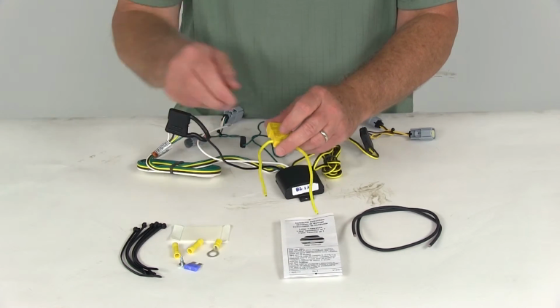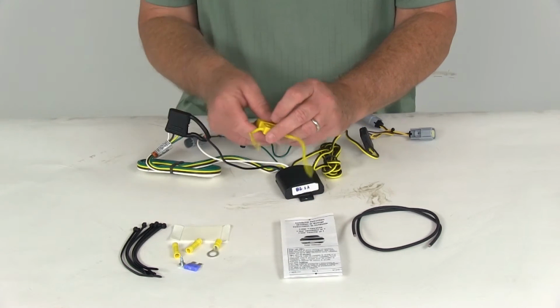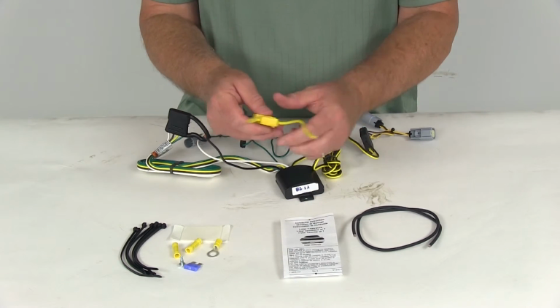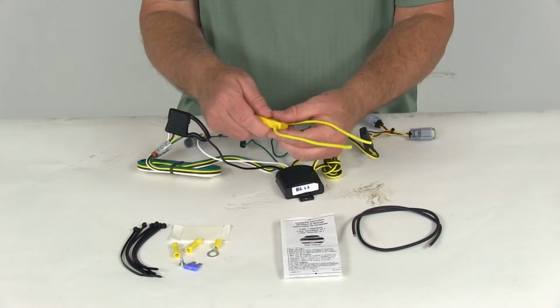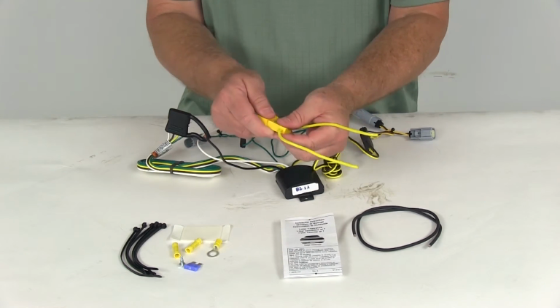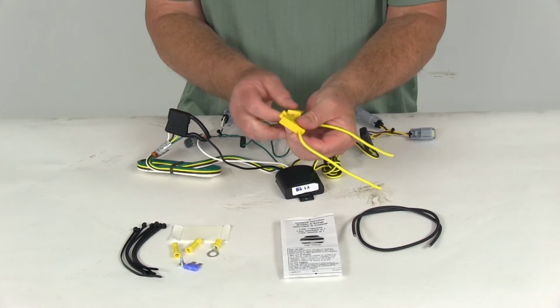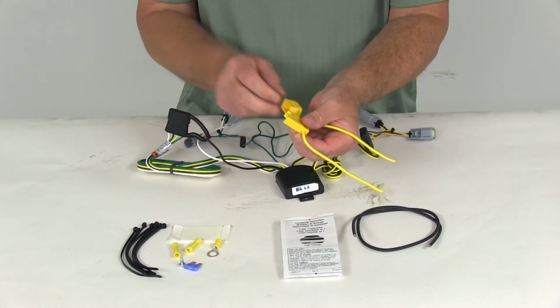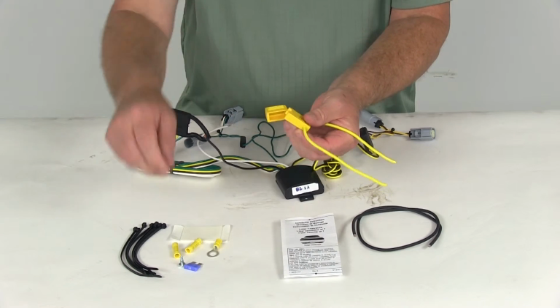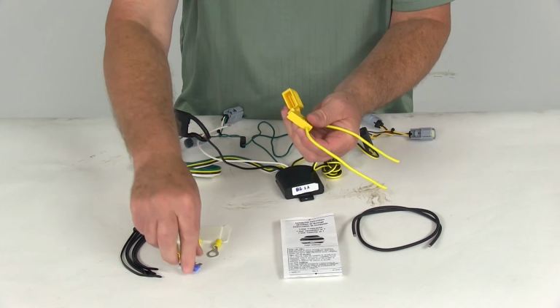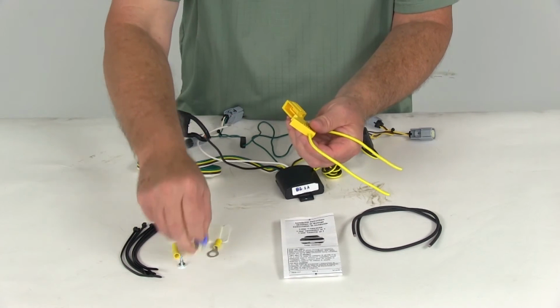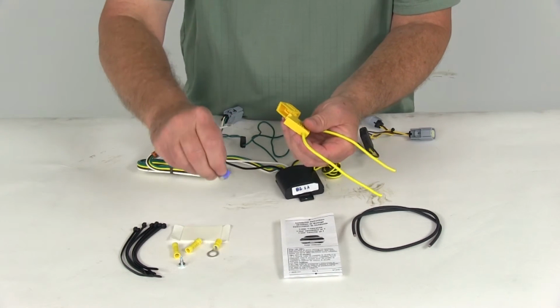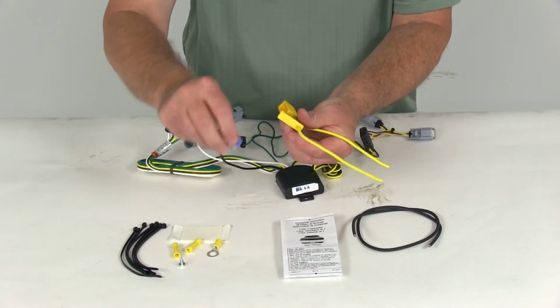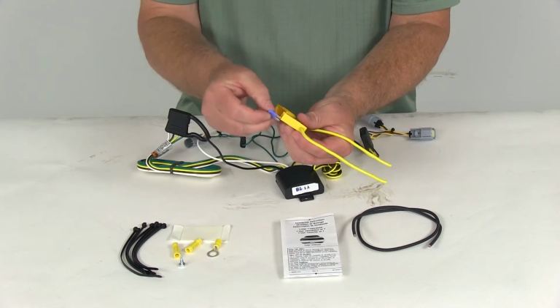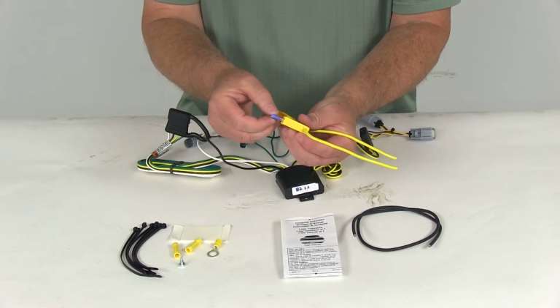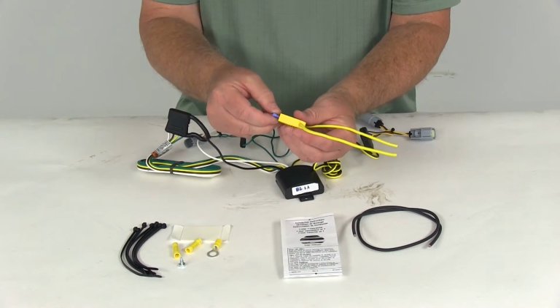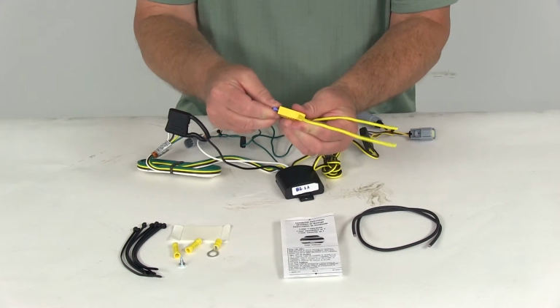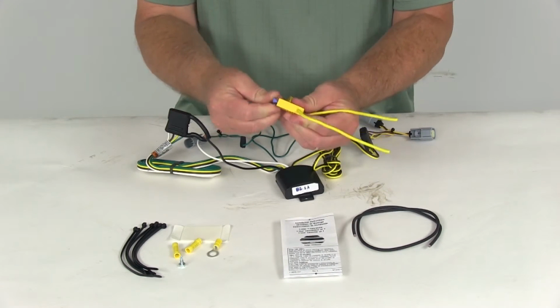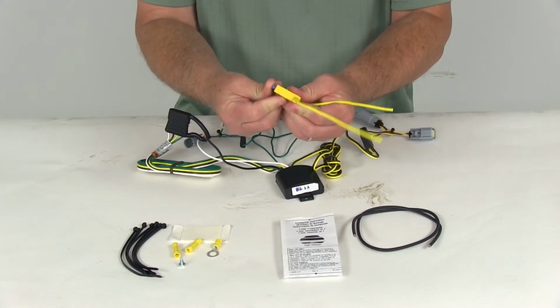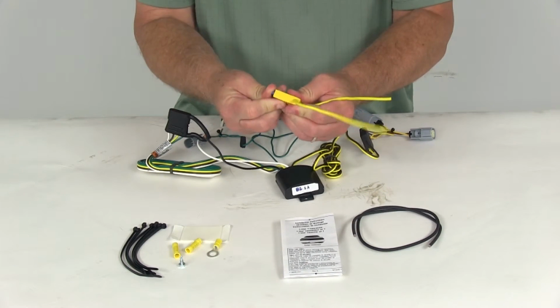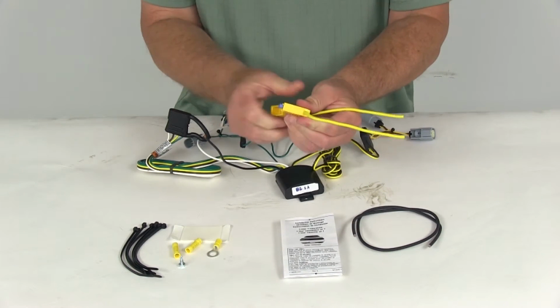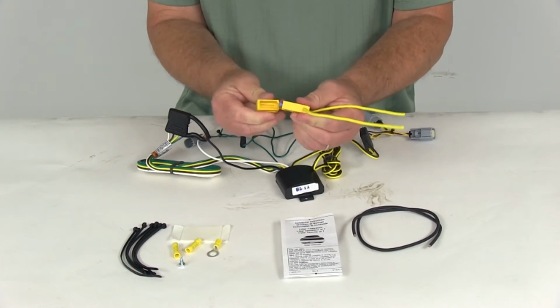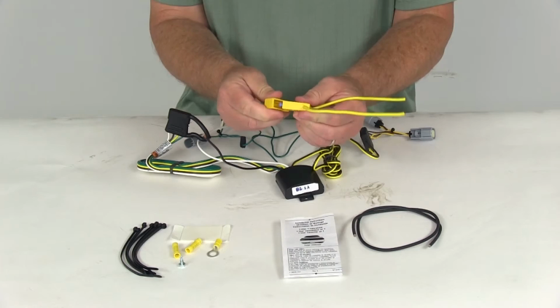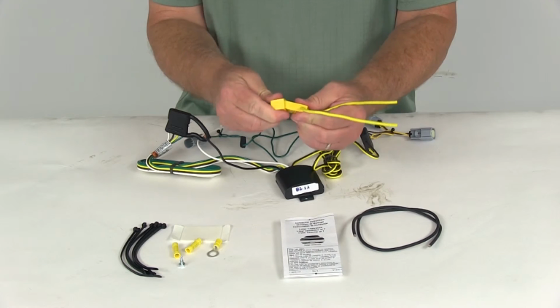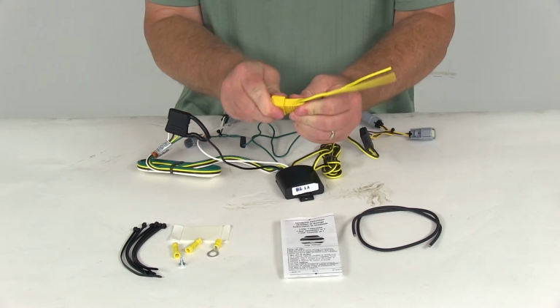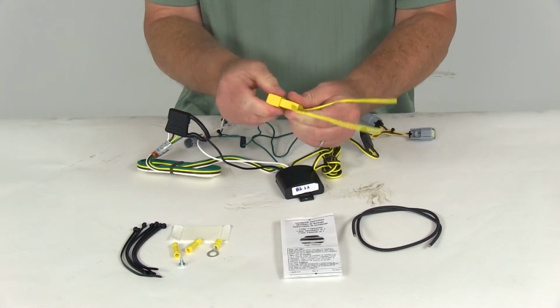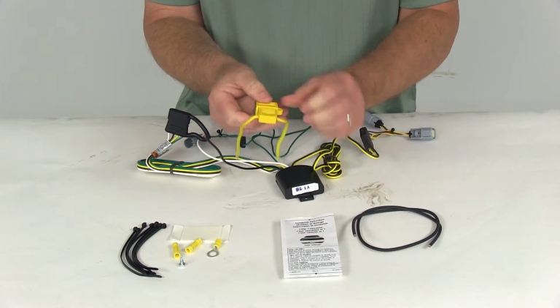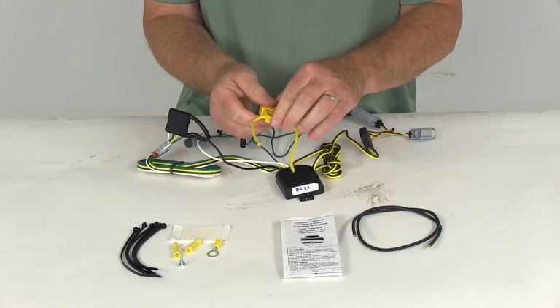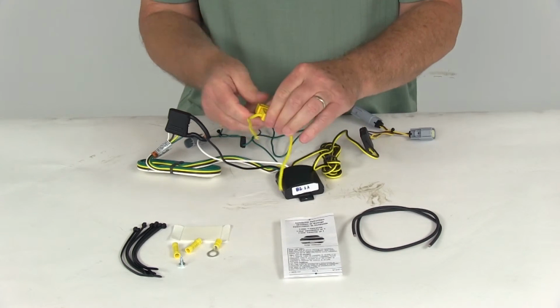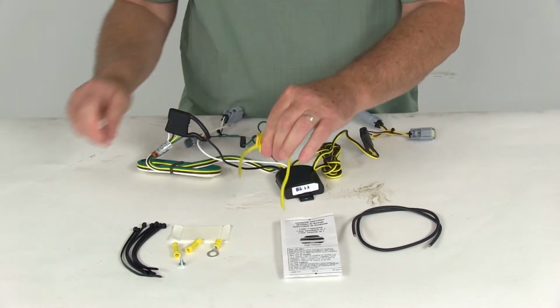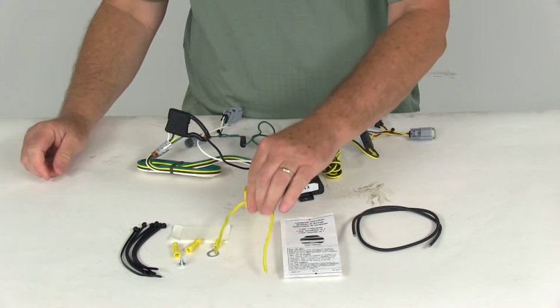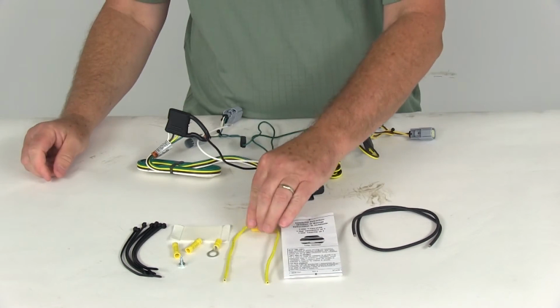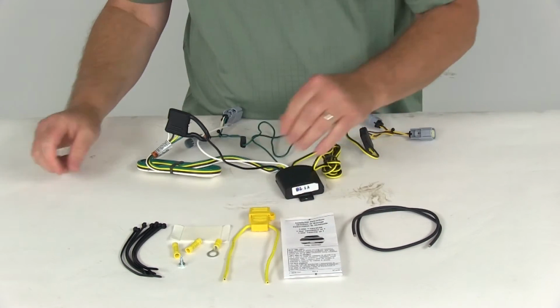Once that's all connected, open up your inline fuse holder, take the included 15 amp fuse, insert it in, put the cap back on, and your harness will be all ready to go.